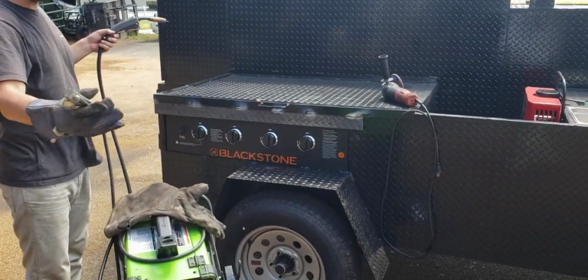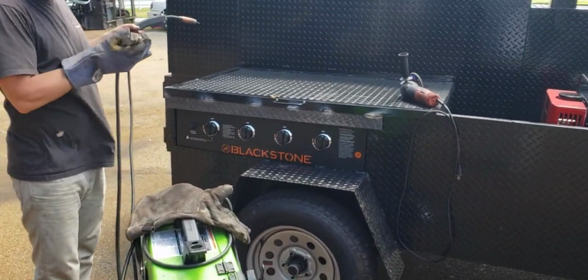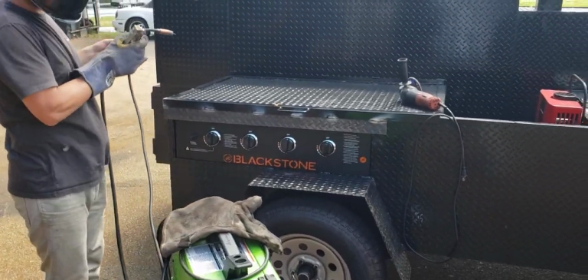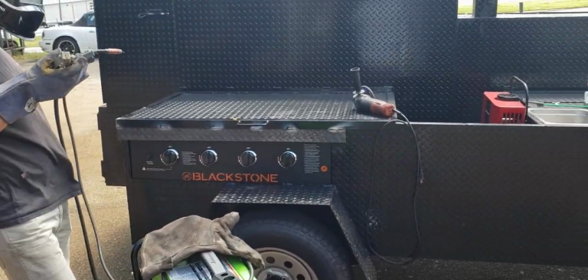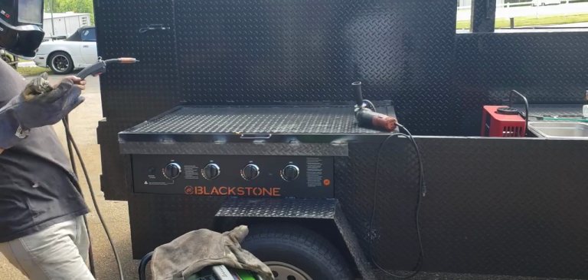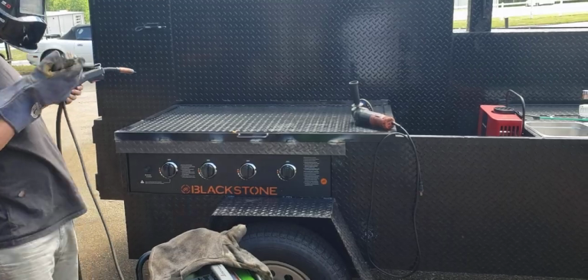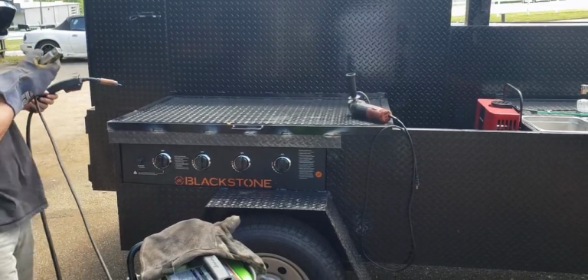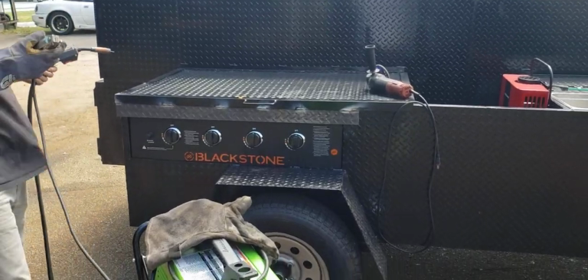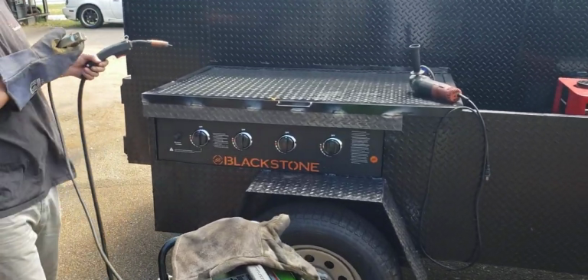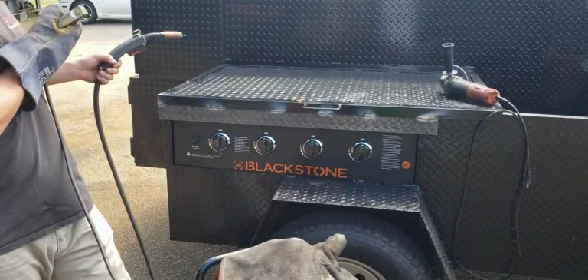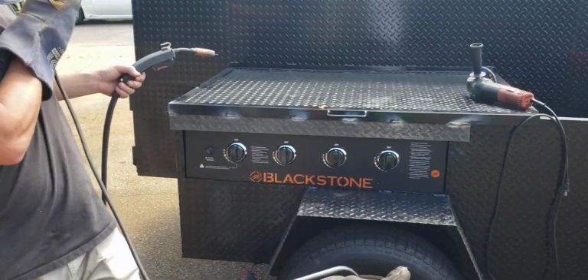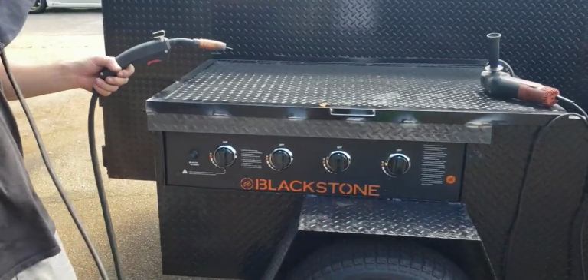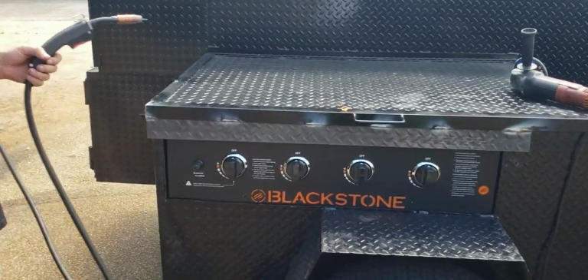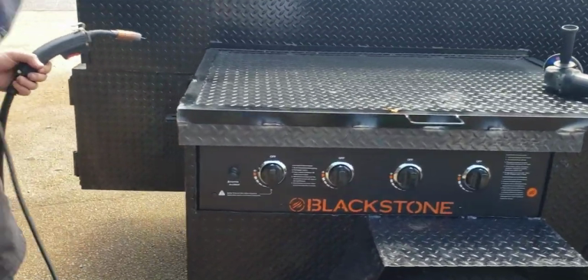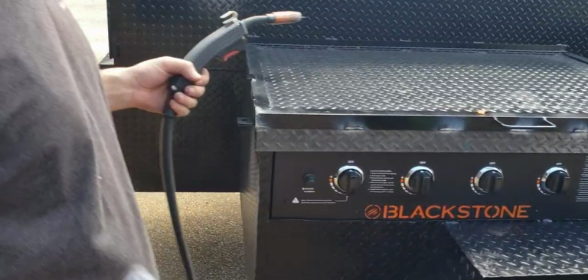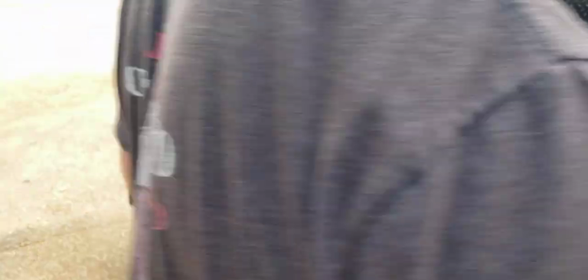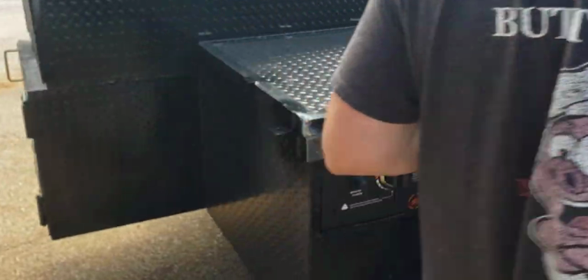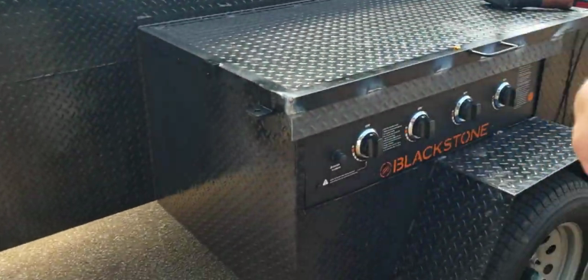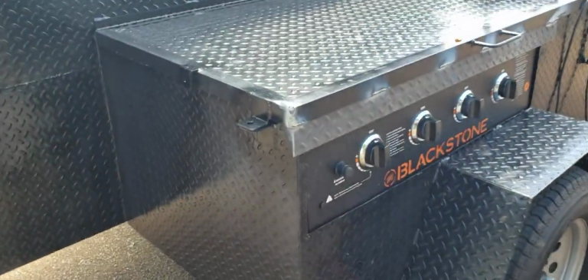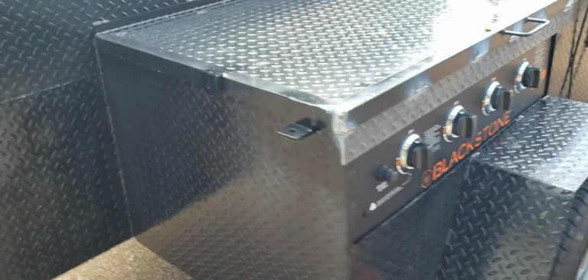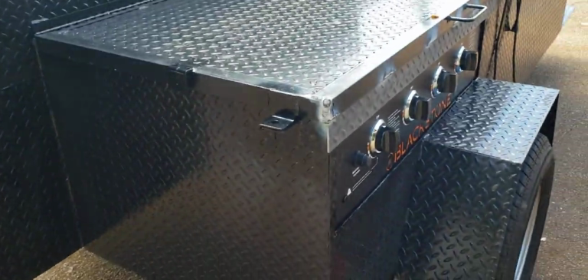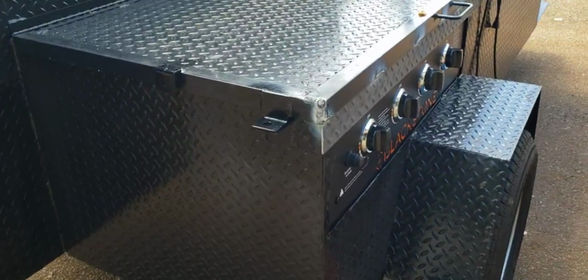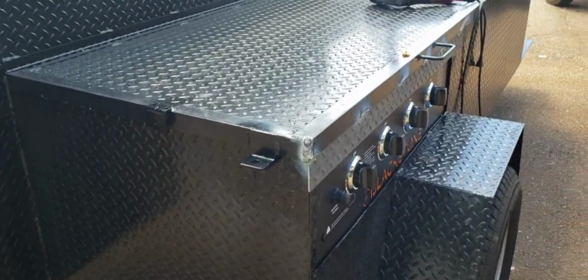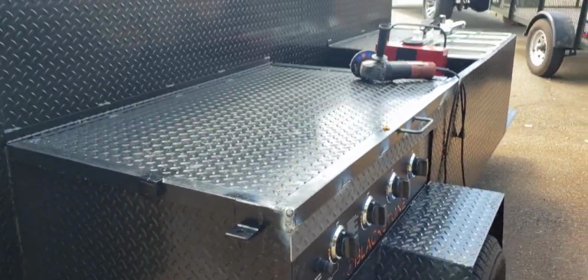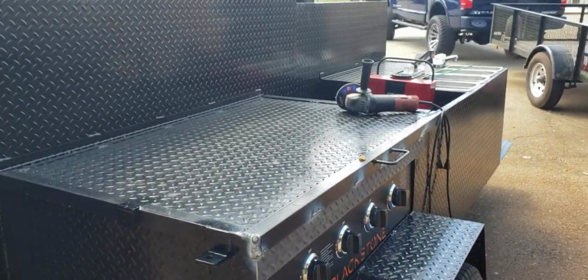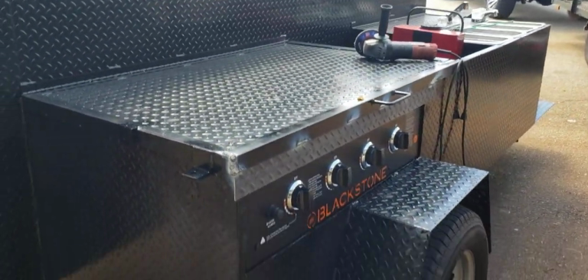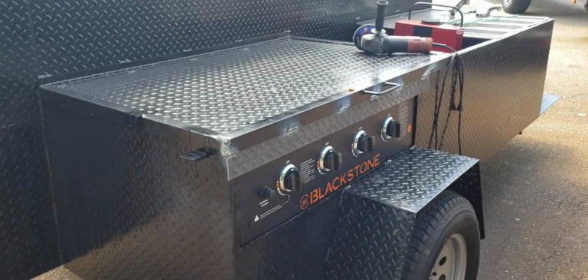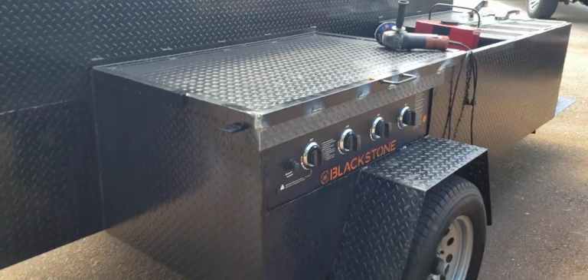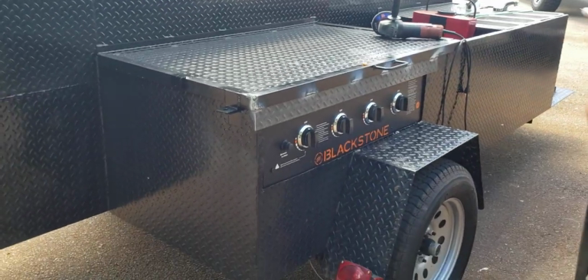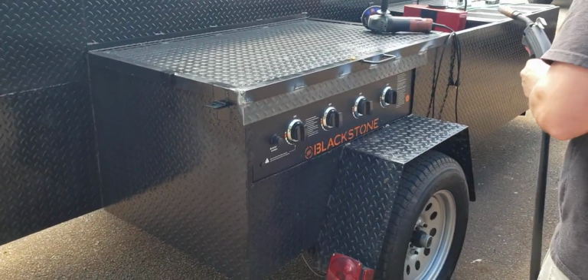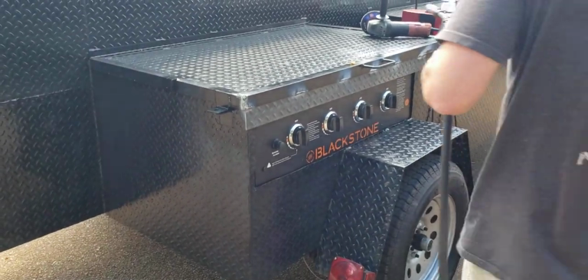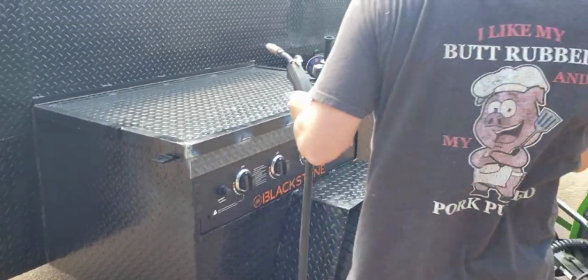Welded it all back into place there. Lids on top — Austin's just putting the anti-theft front lid in place. There's a locking loop. We're going to grind this down, paint it up, and the gentleman is picking up tomorrow.